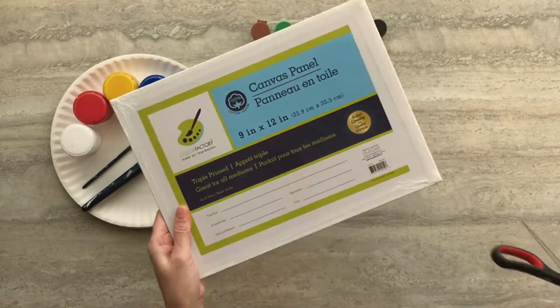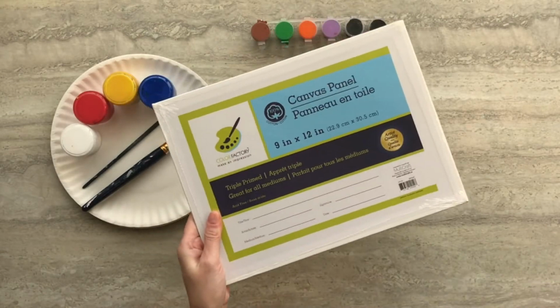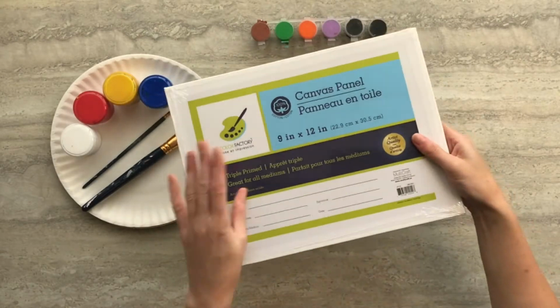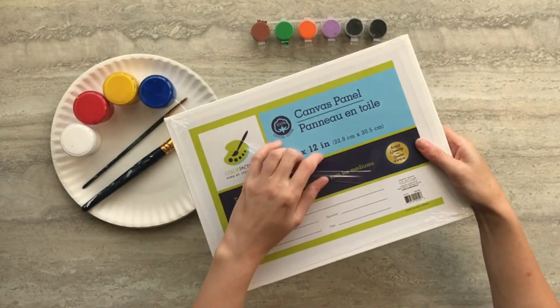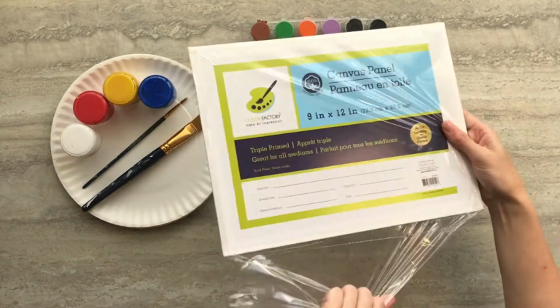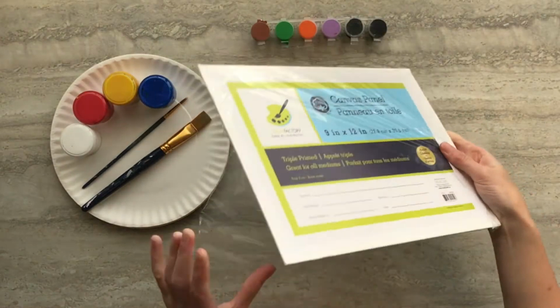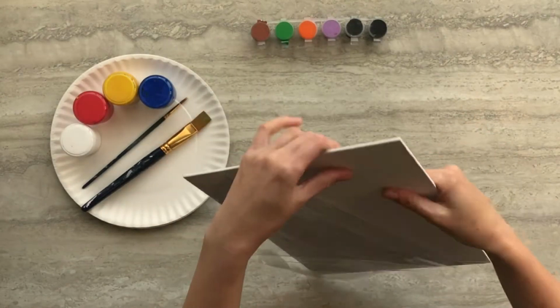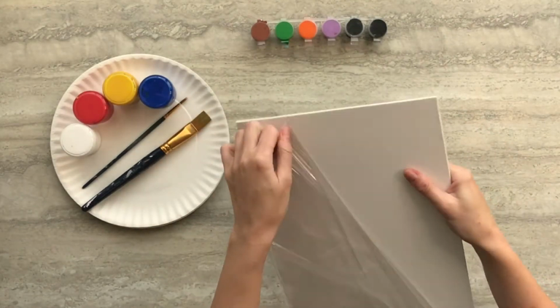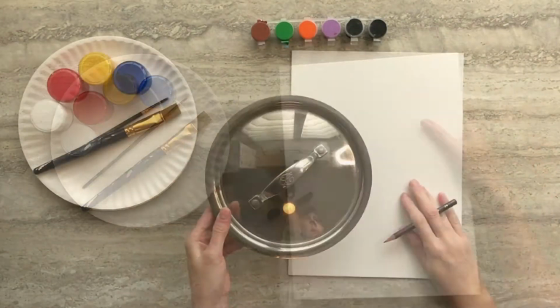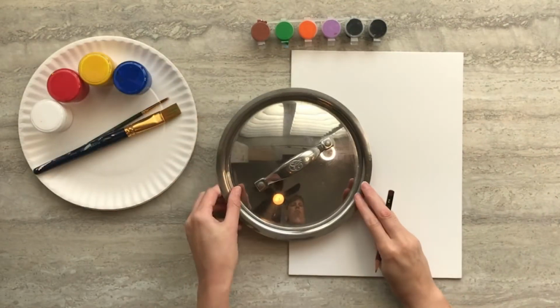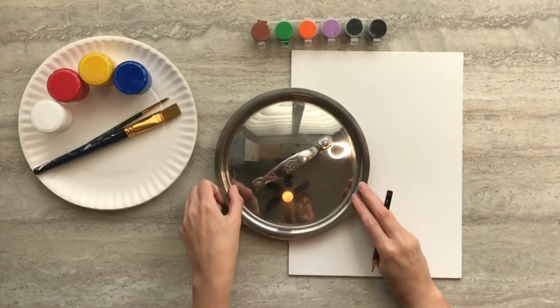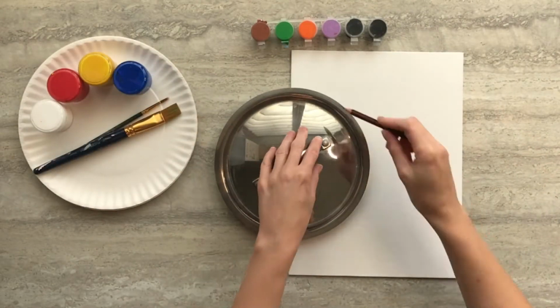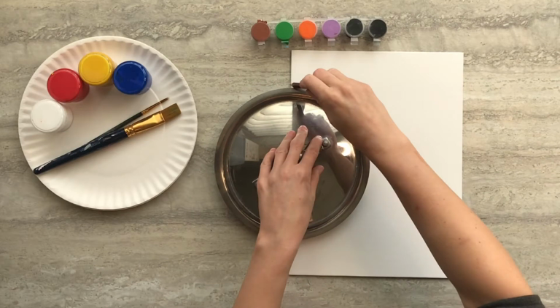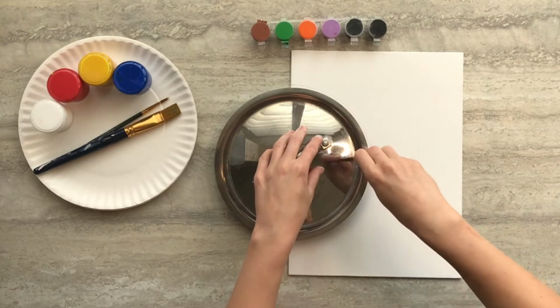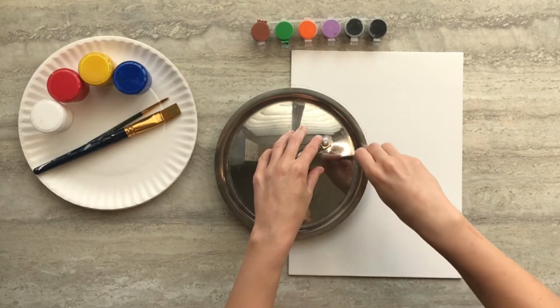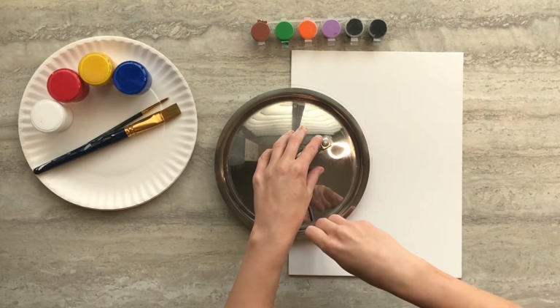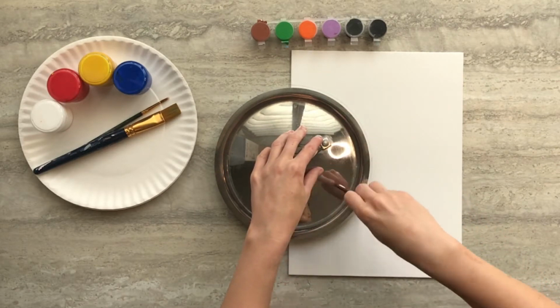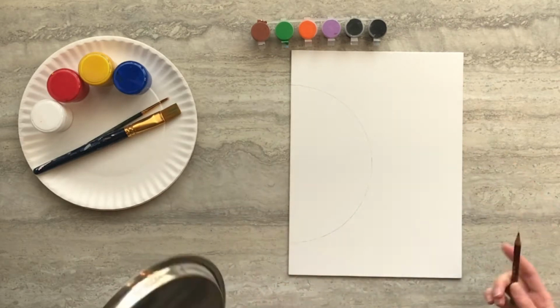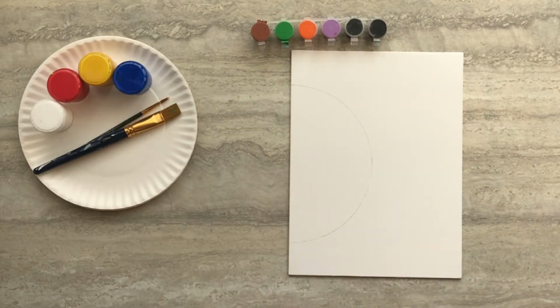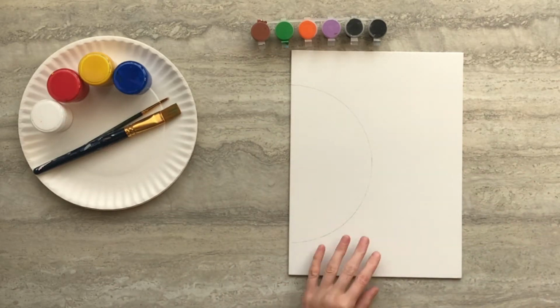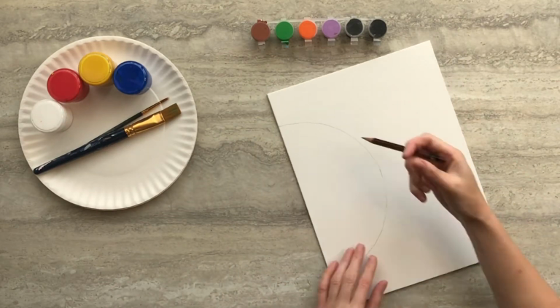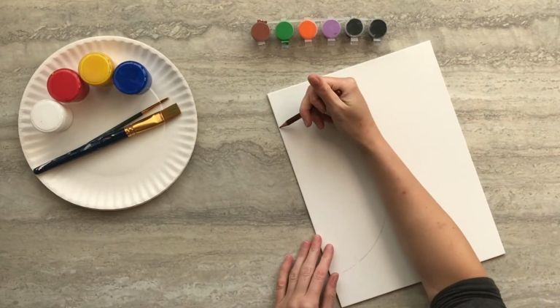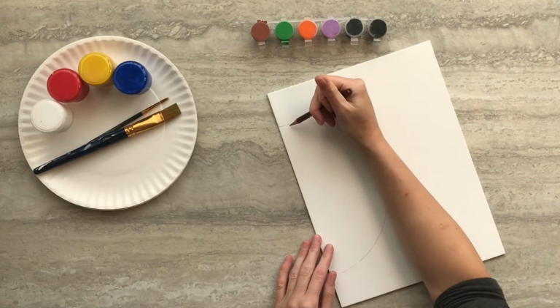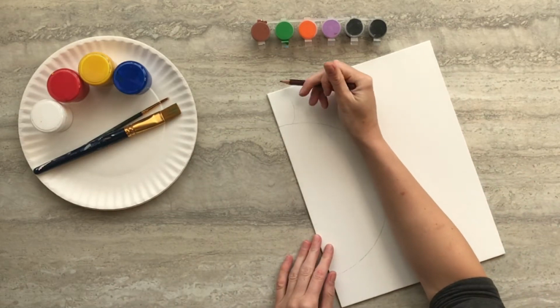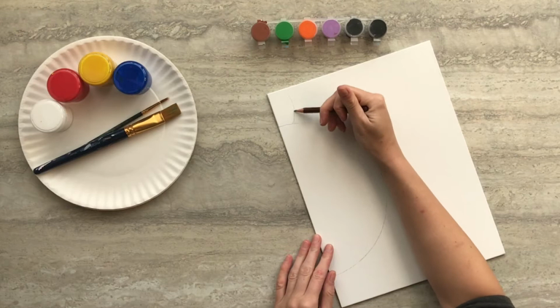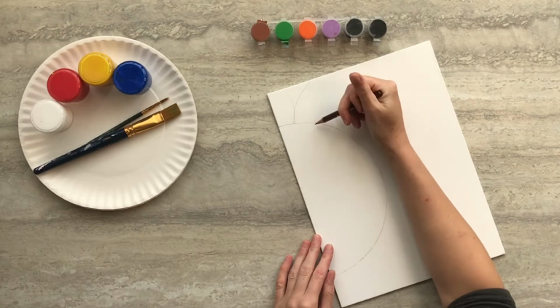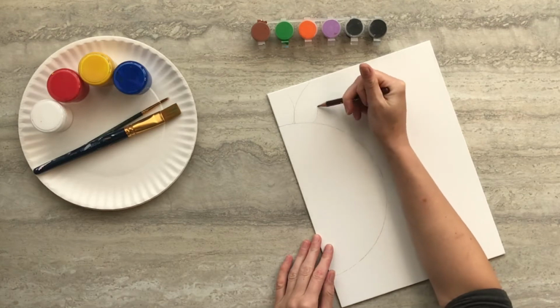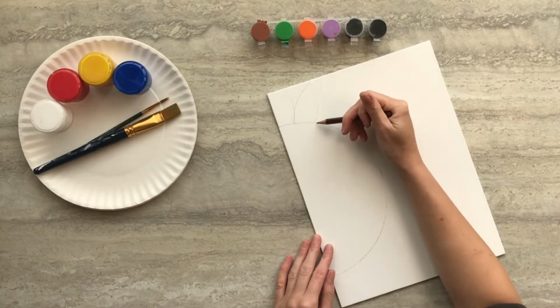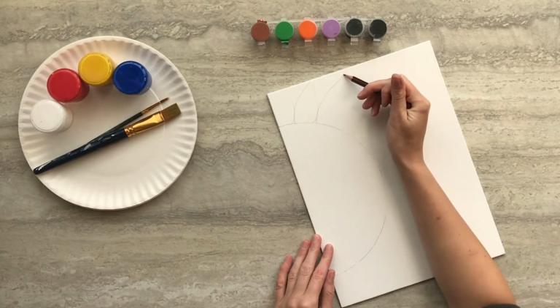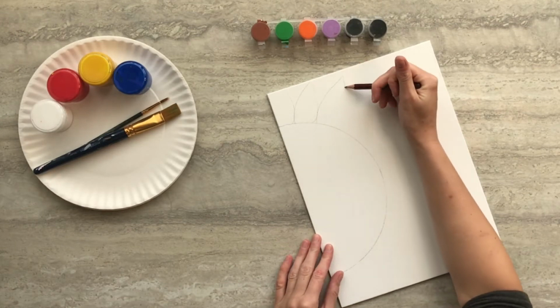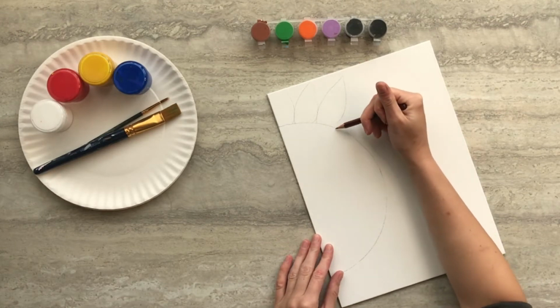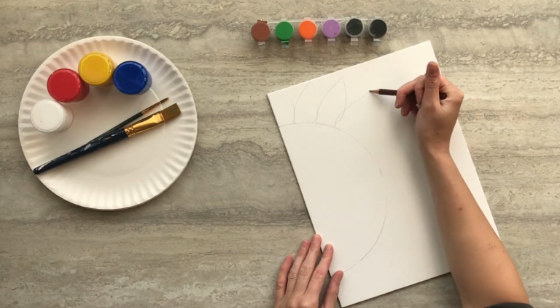Start by unwrapping your canvas board. We're going to start our drawing by getting a large circular object and tracing half of it on the side of our canvas. Then you're going to take your pencil and add some petals for our flower.